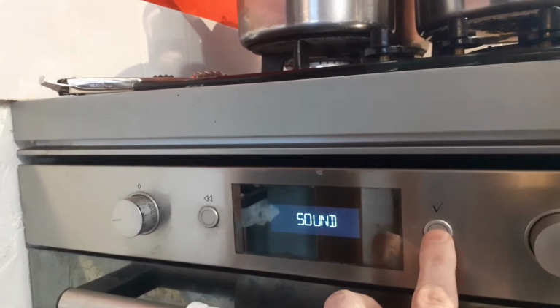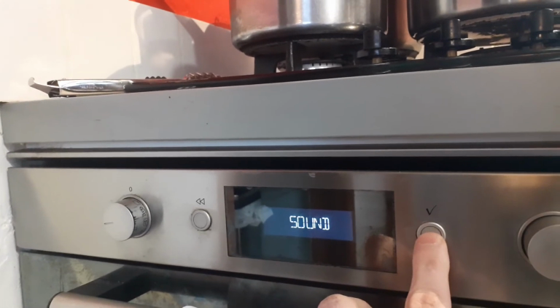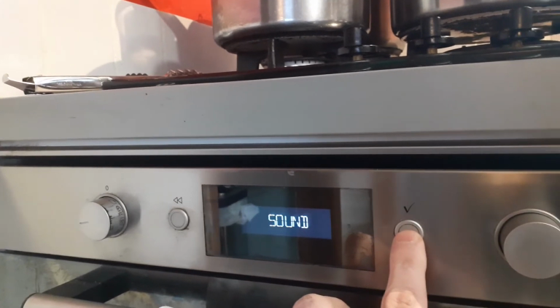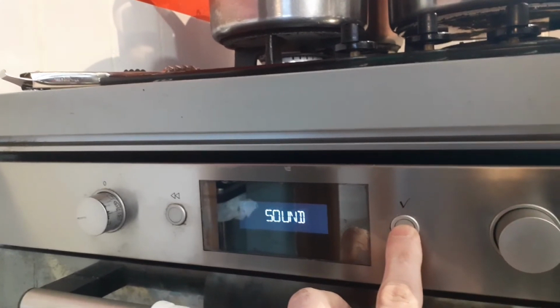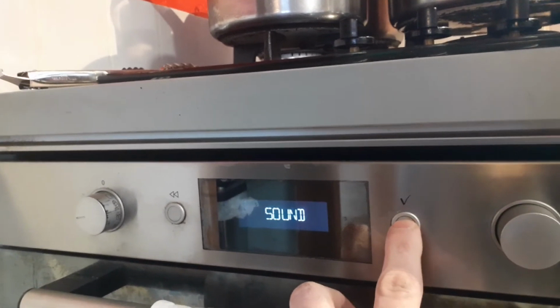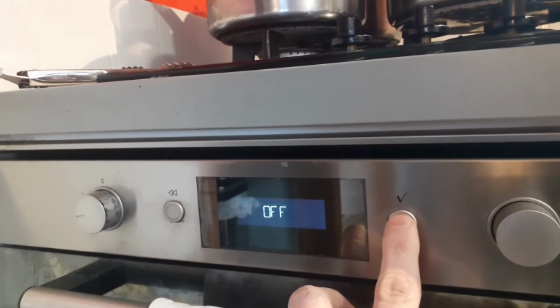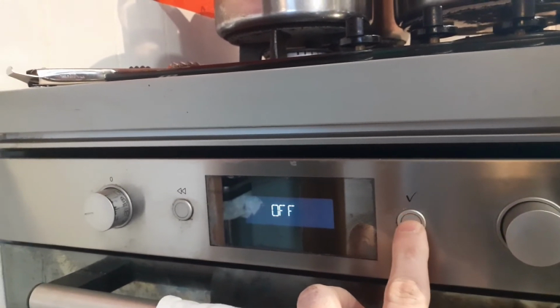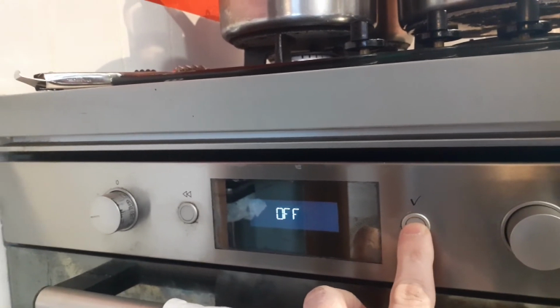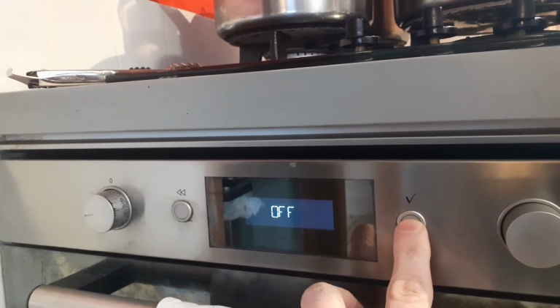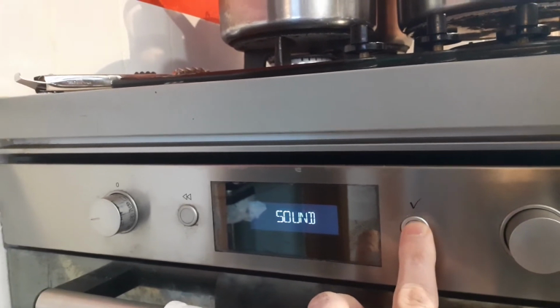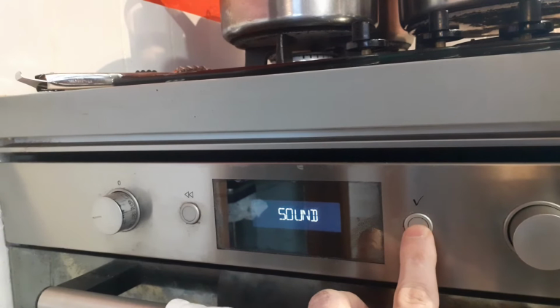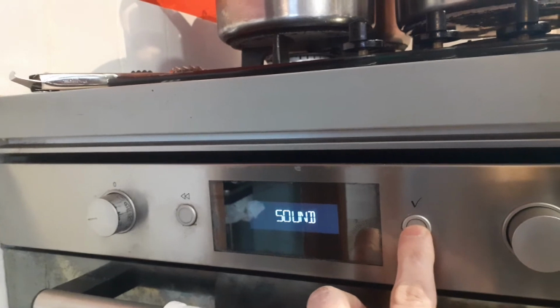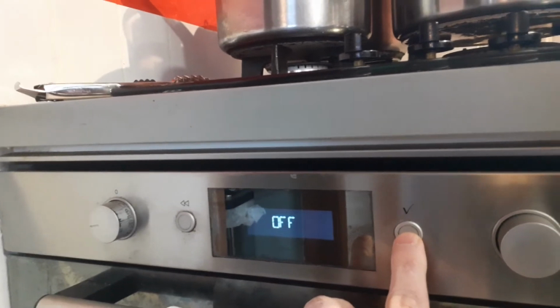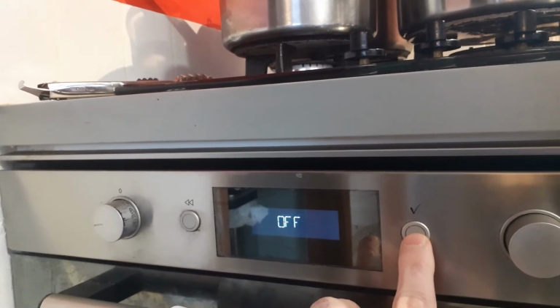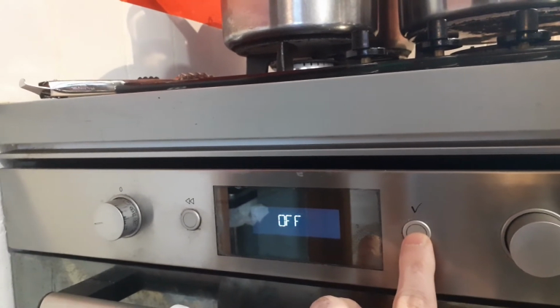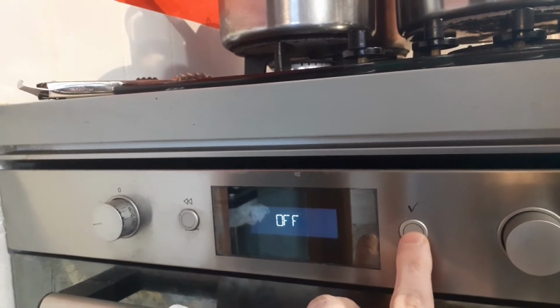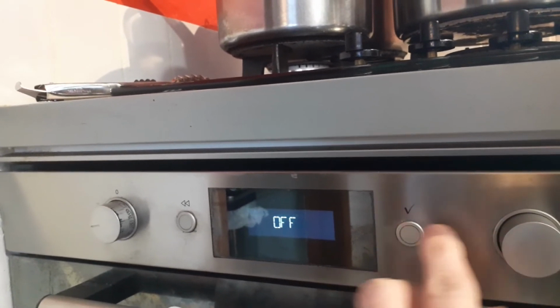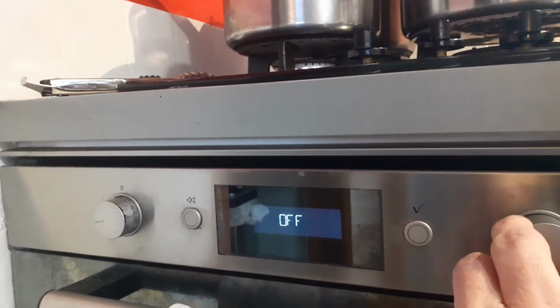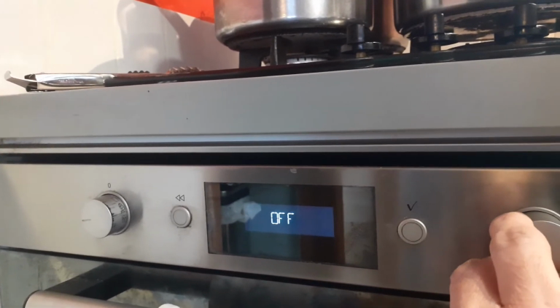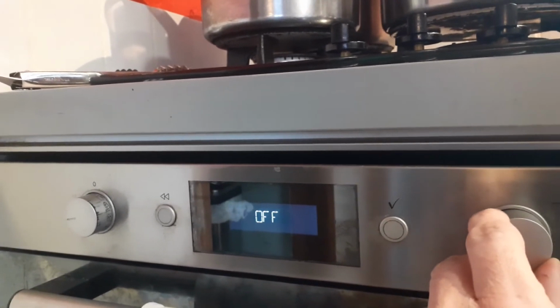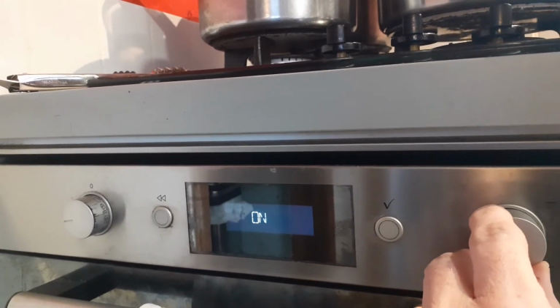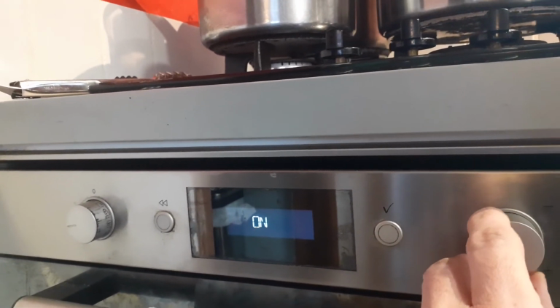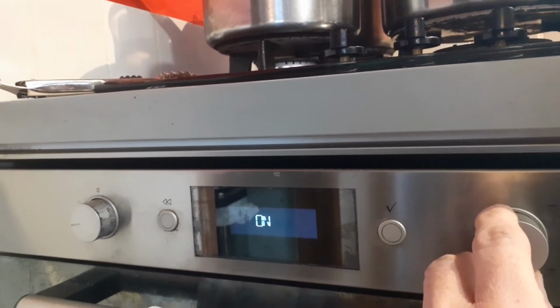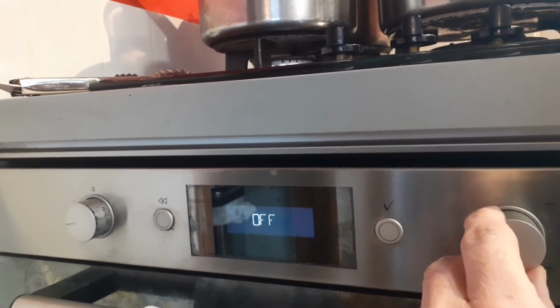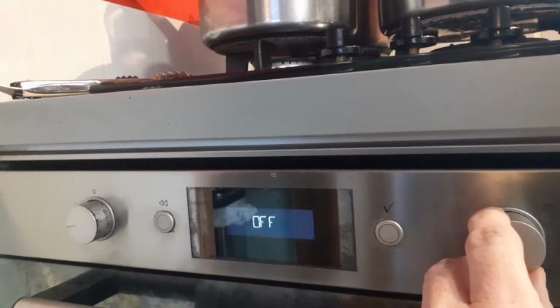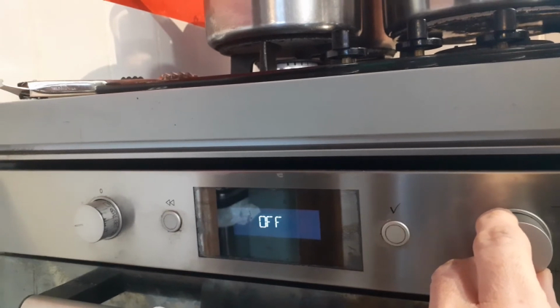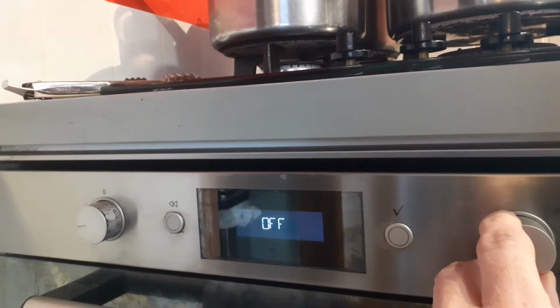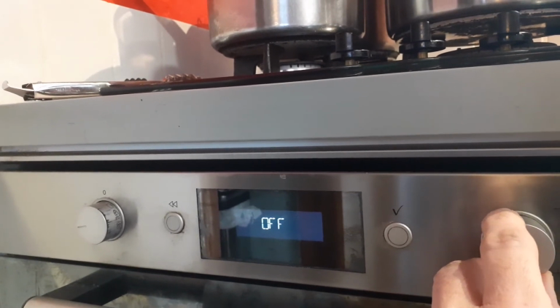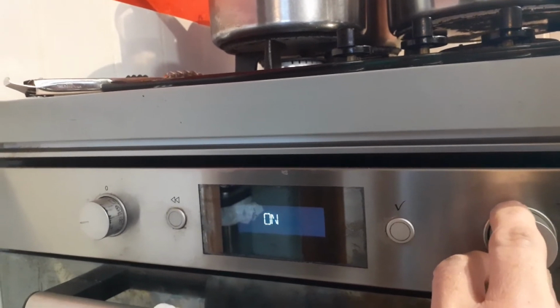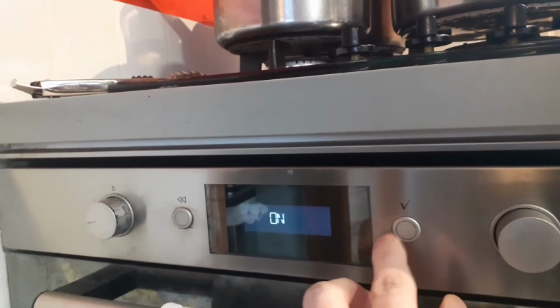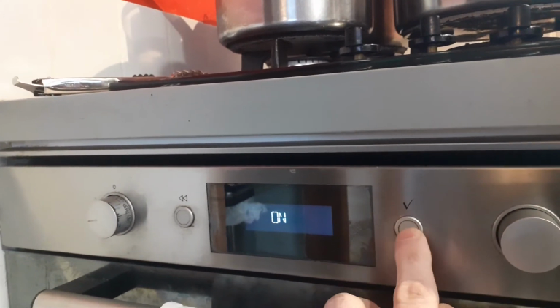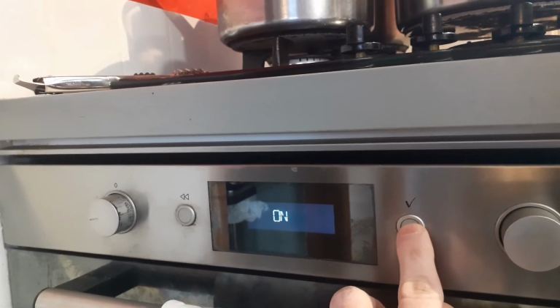Press this tick button here. It shows off and on. So it says off. Now turn this button here — off or on. So we've got it to on, that's how we turn it on.